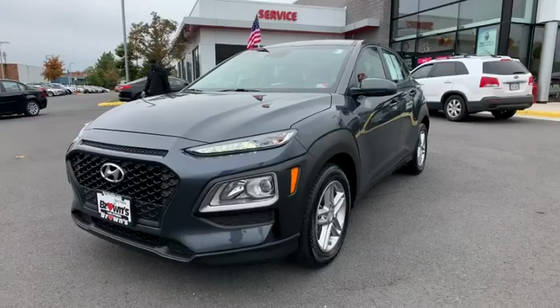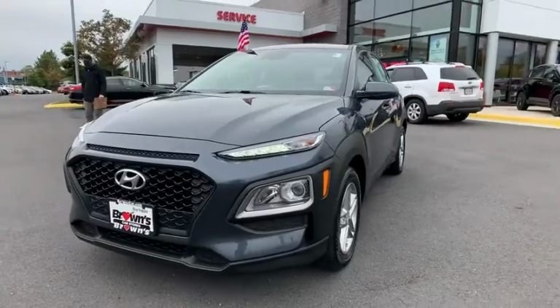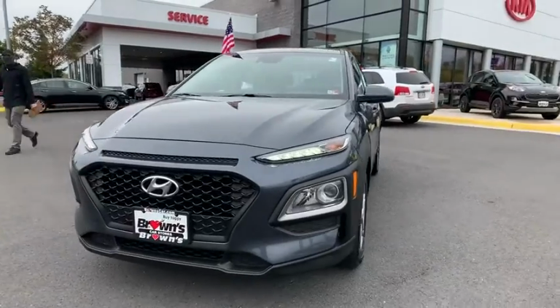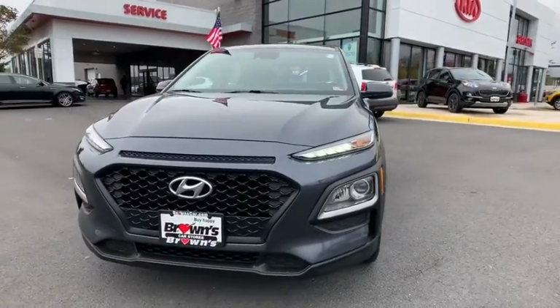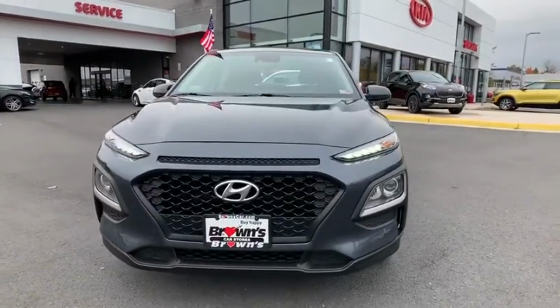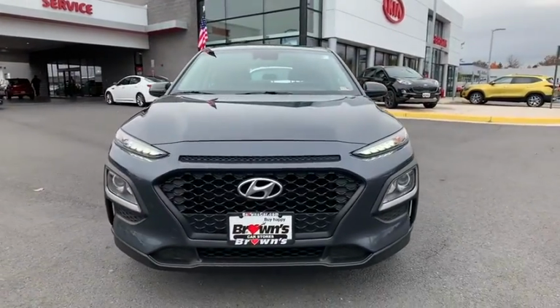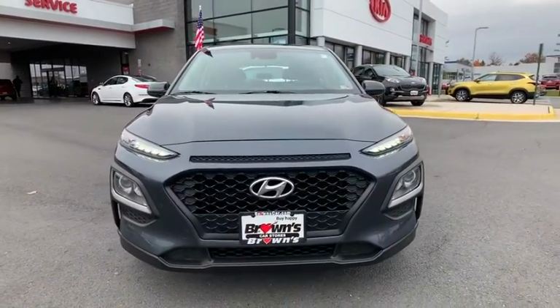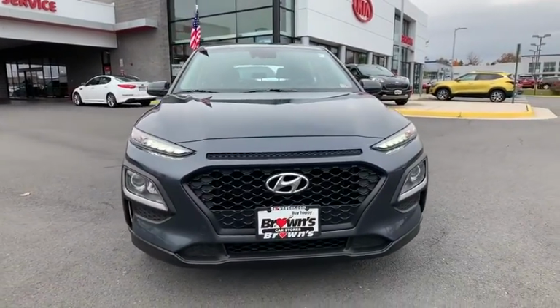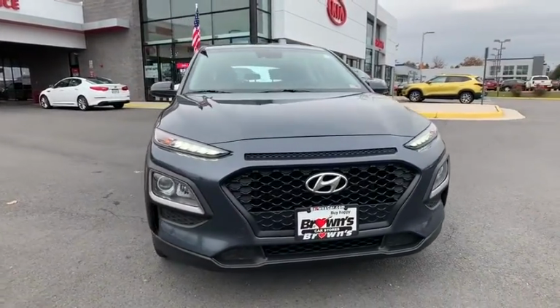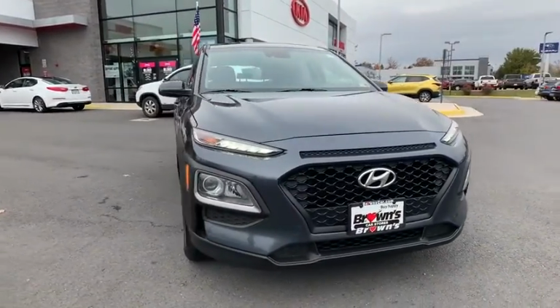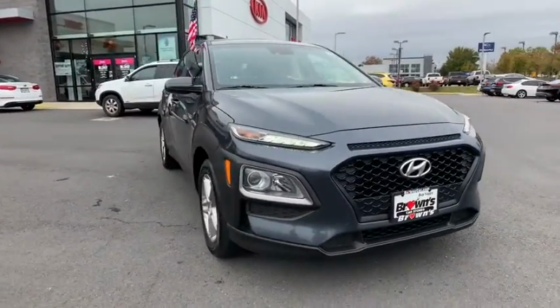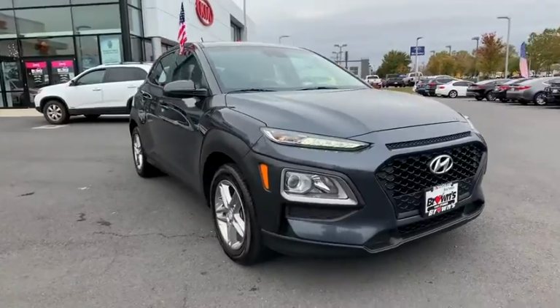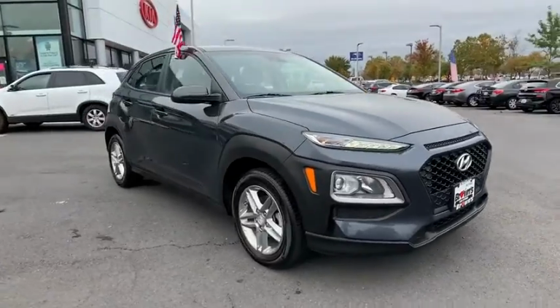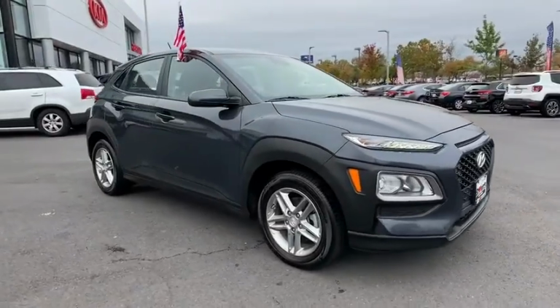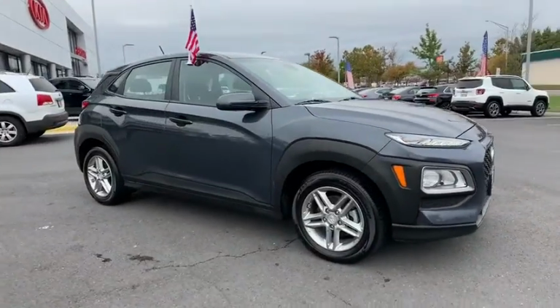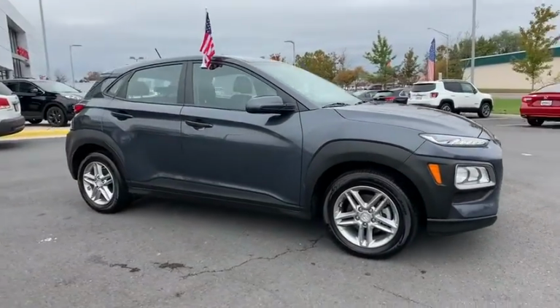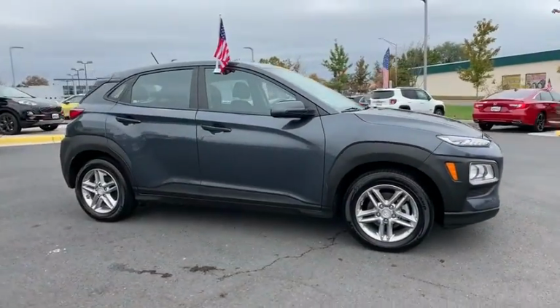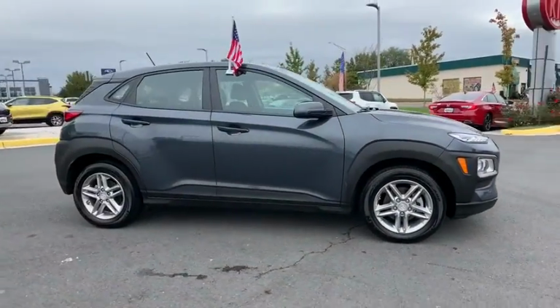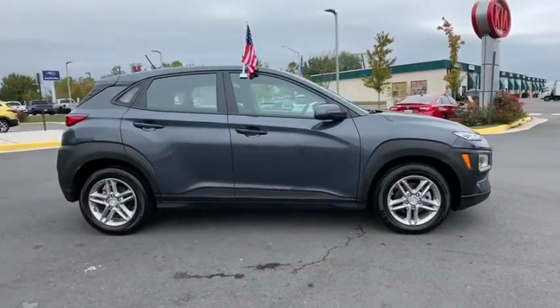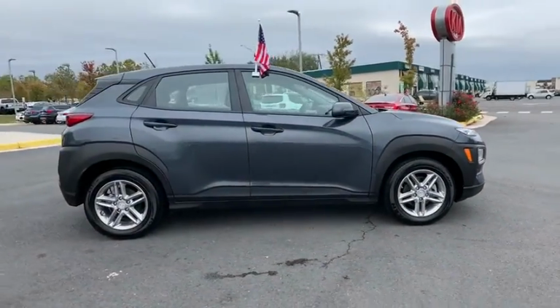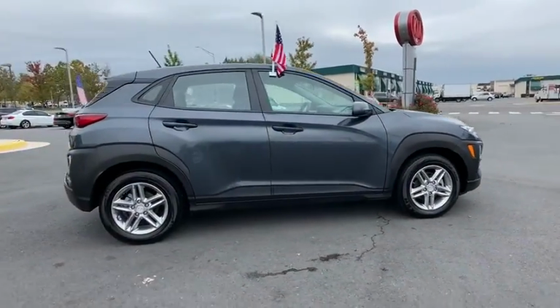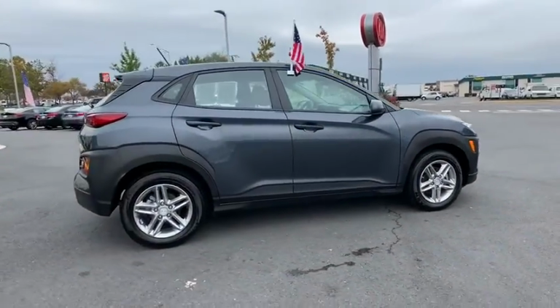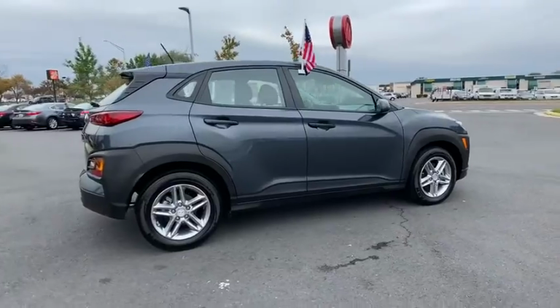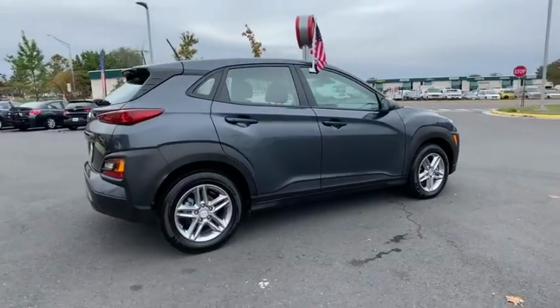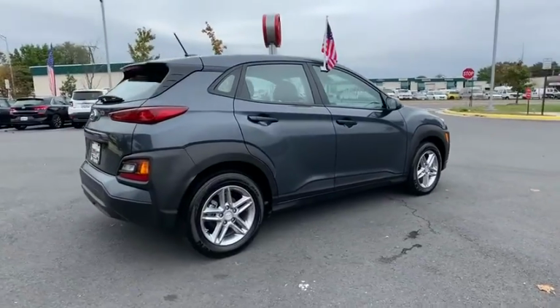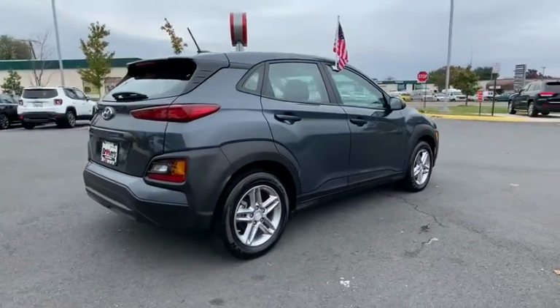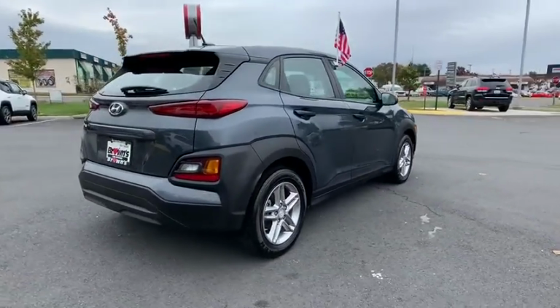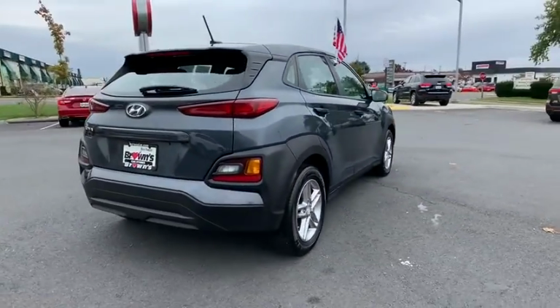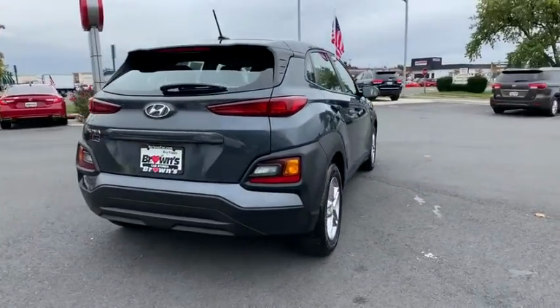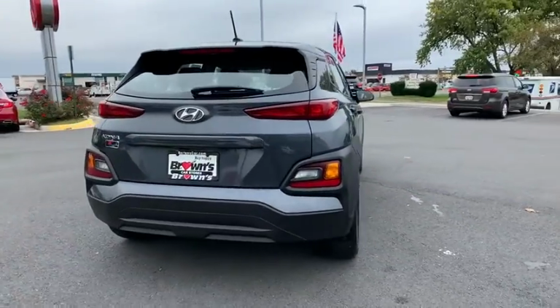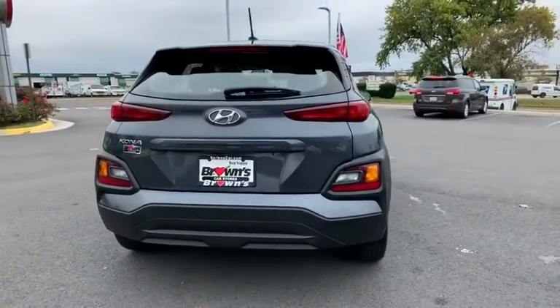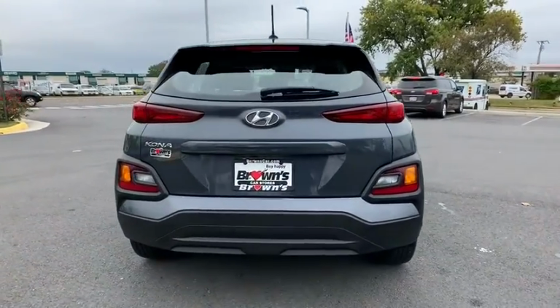Looking for the right vehicle? Check out the 2019 Hyundai Kona. The Hyundai Kona provides a wide variety of functionality in a small SUV body. The energetic design is perfect for those looking to marry their adventurous side with their urban lifestyle.